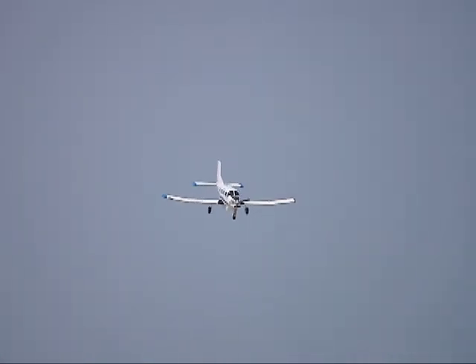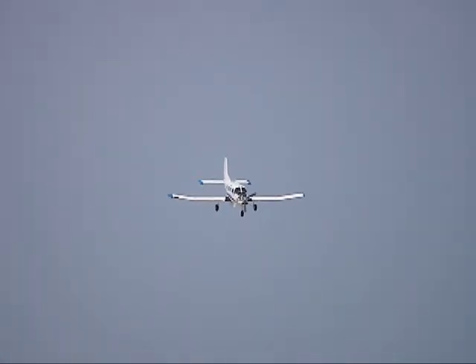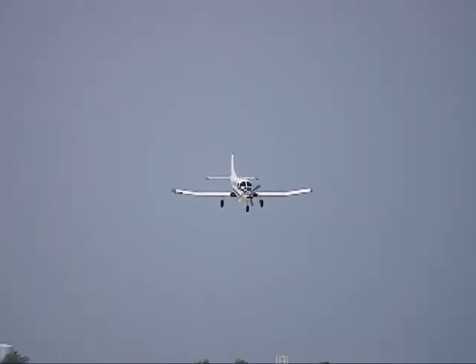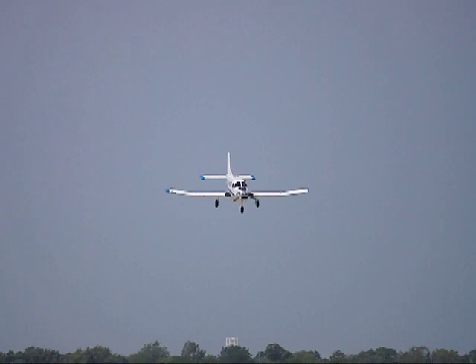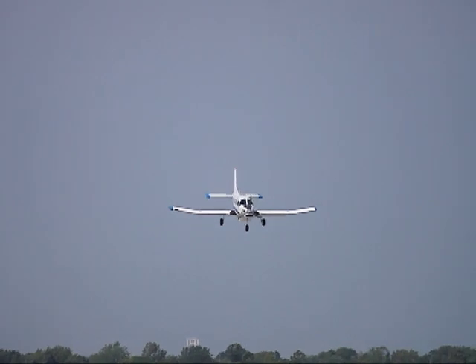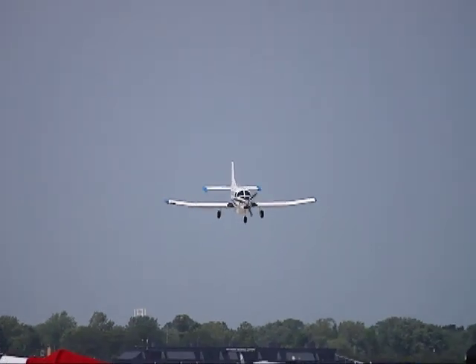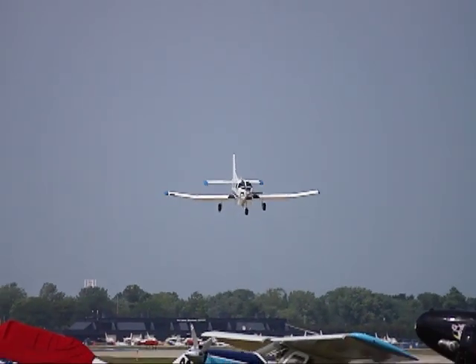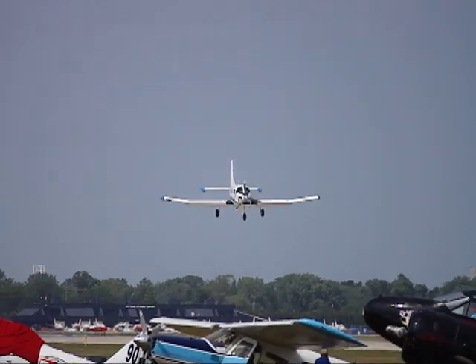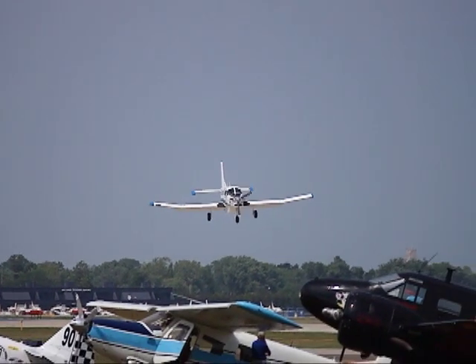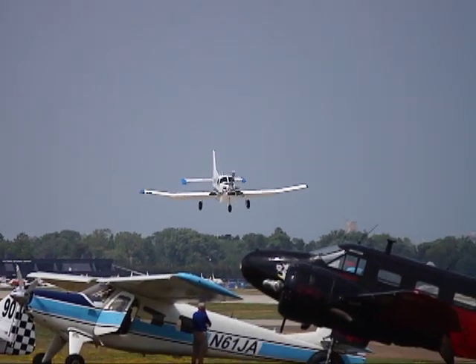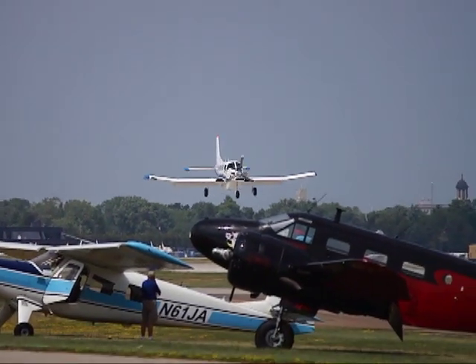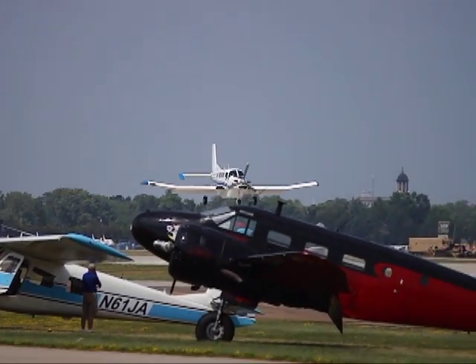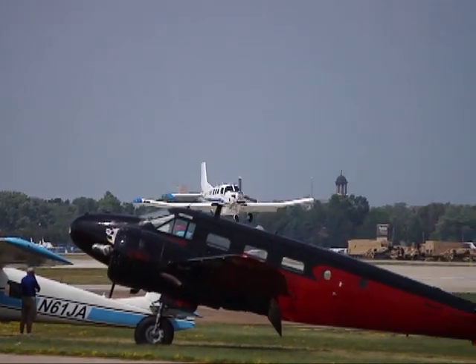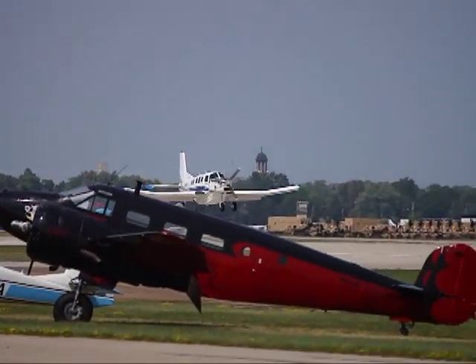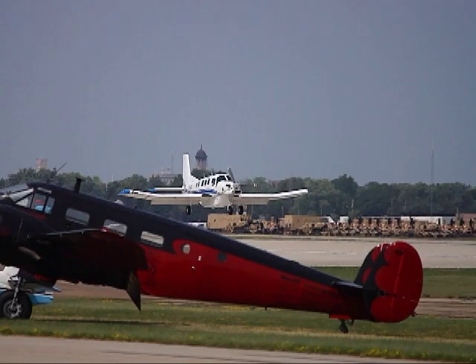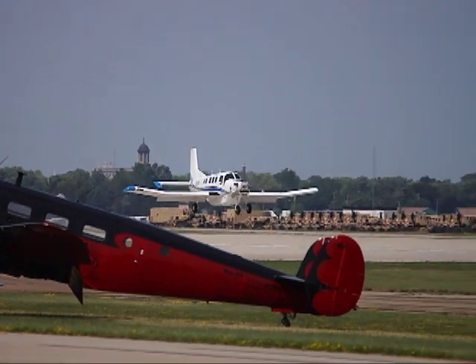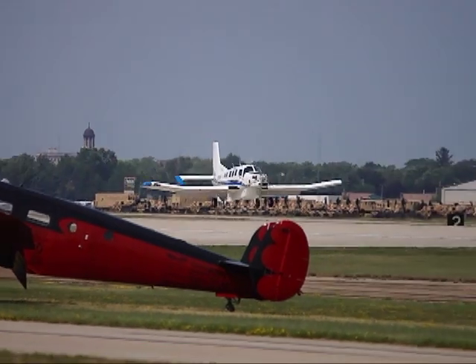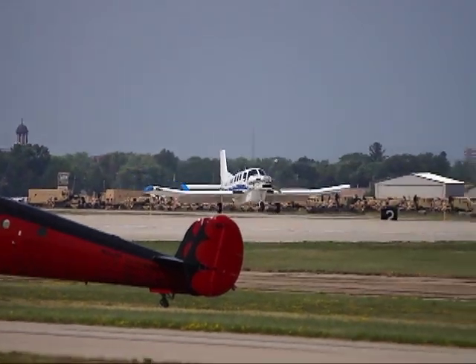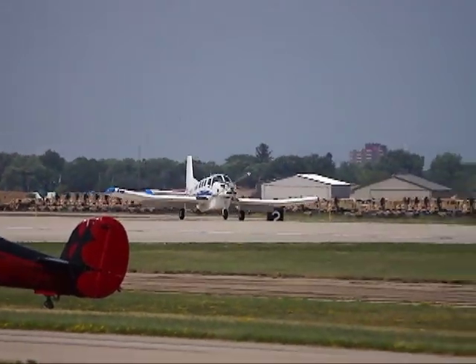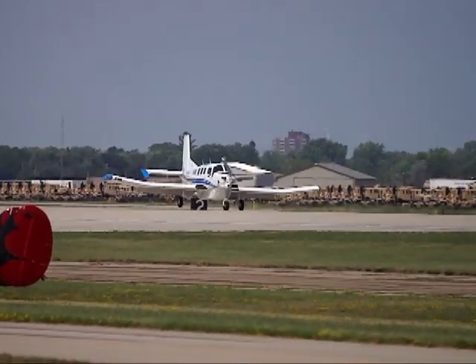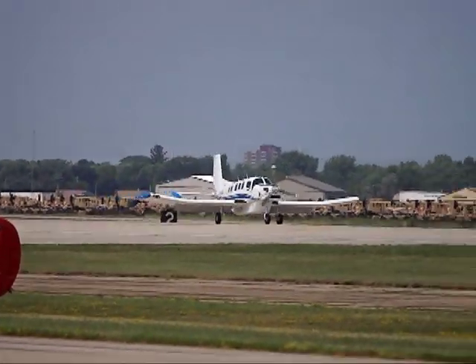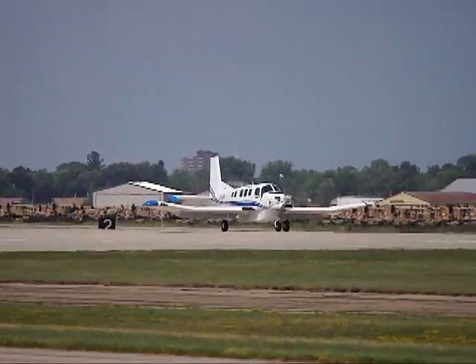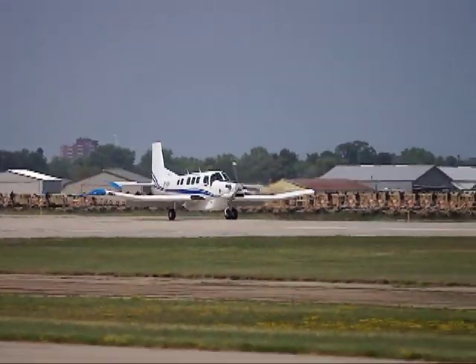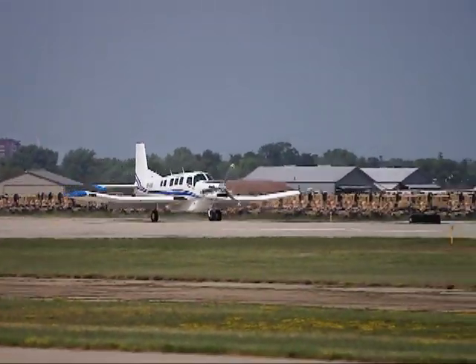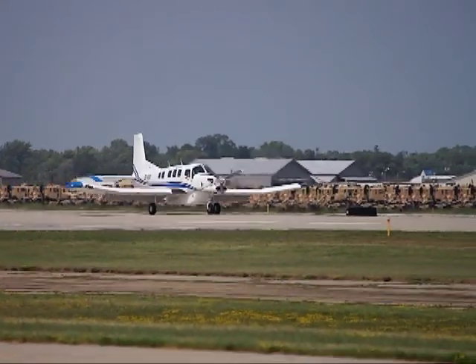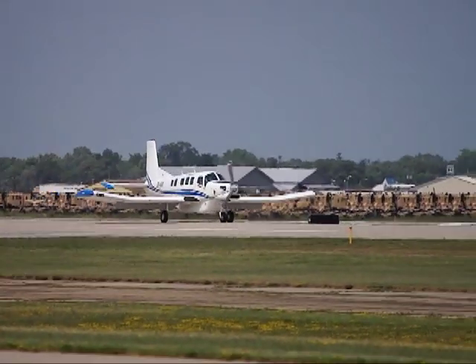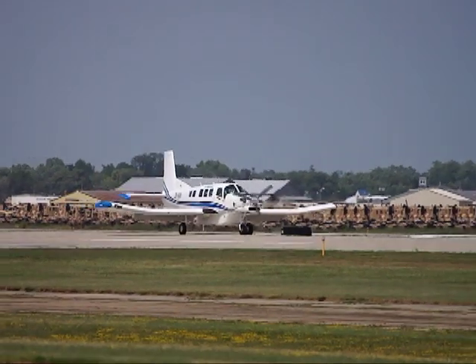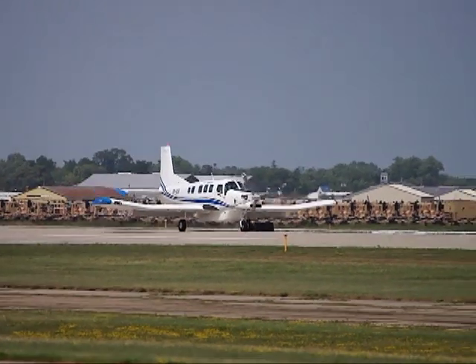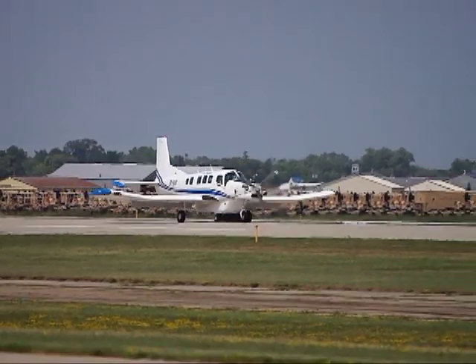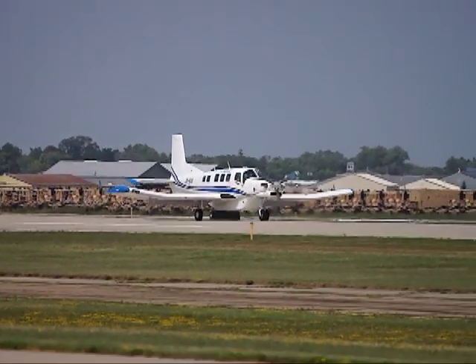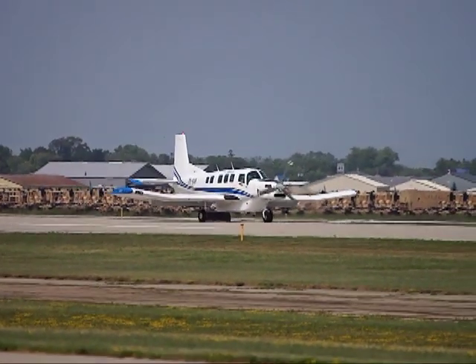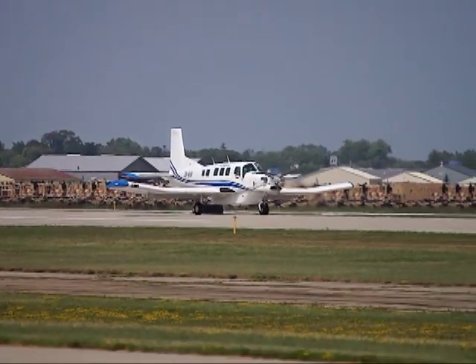Here we go. Thanks to our pilot here for keeping the demonstration right in front of you folks. This will be his short landing — no brakes, full reverse. He'll then back up the aircraft.